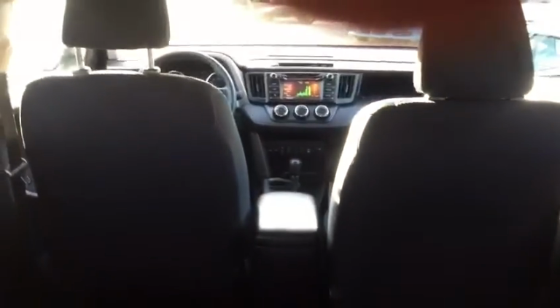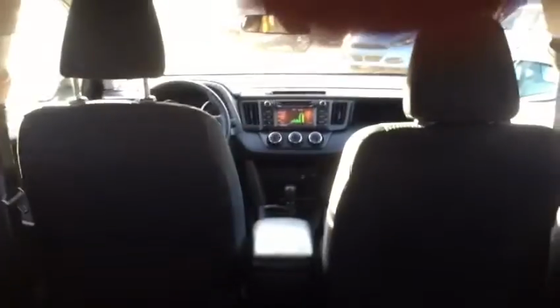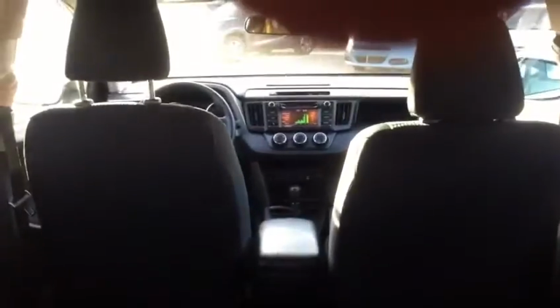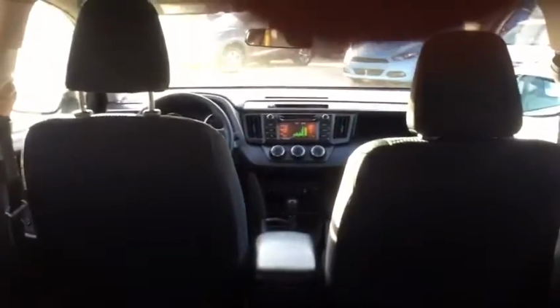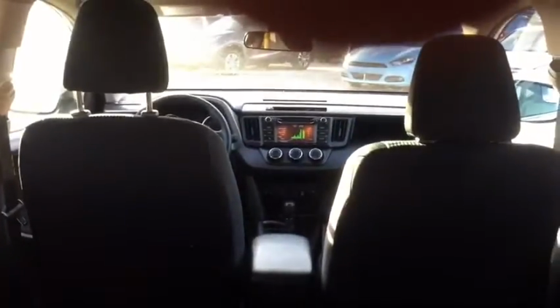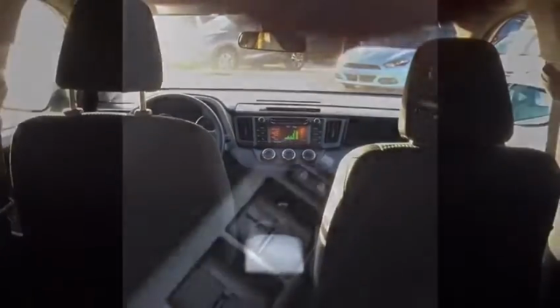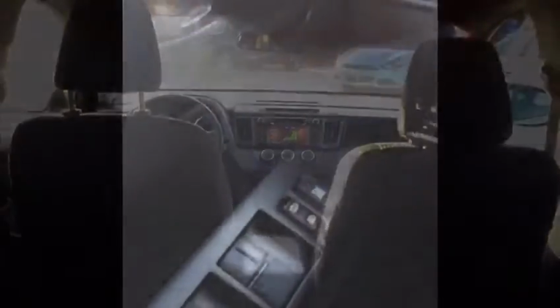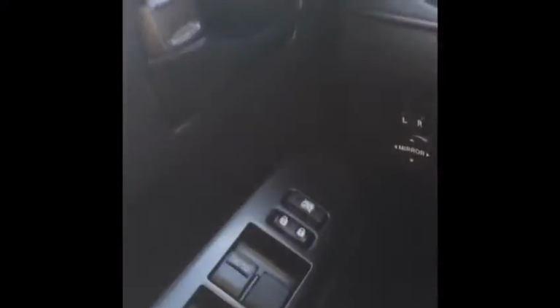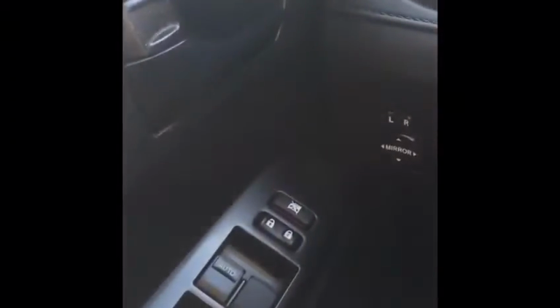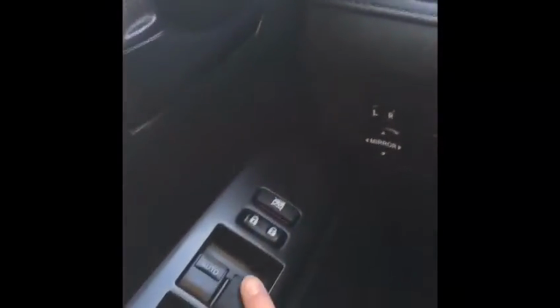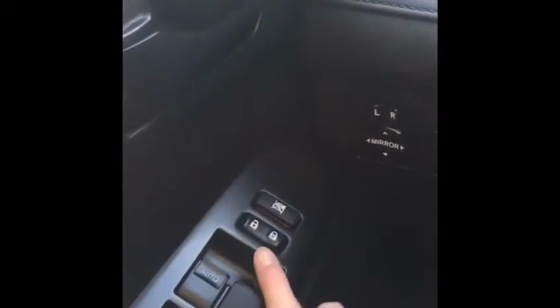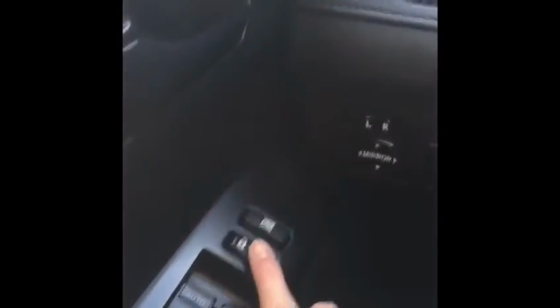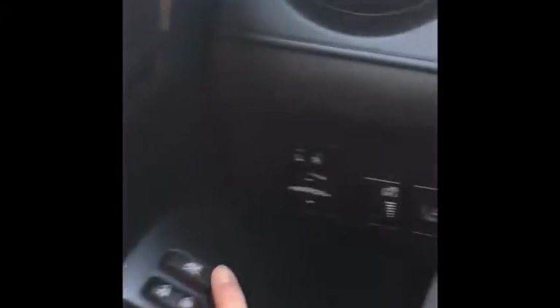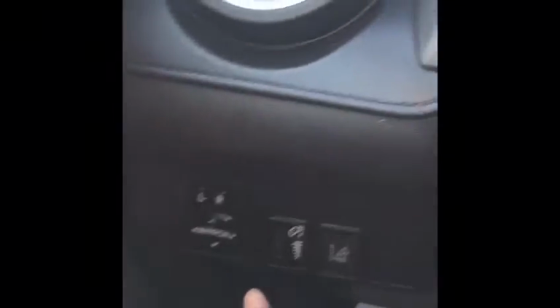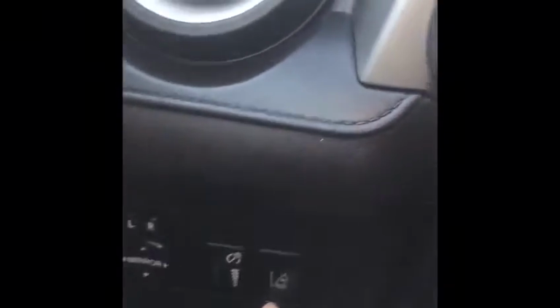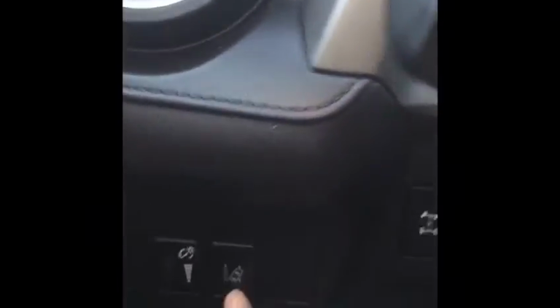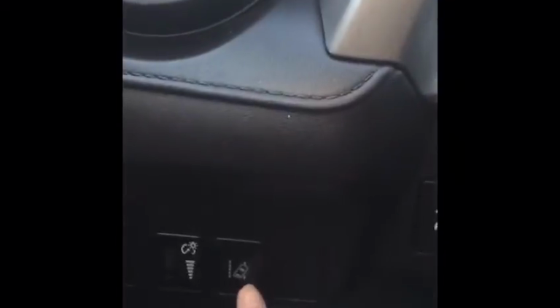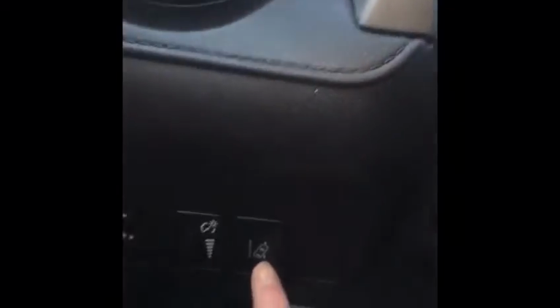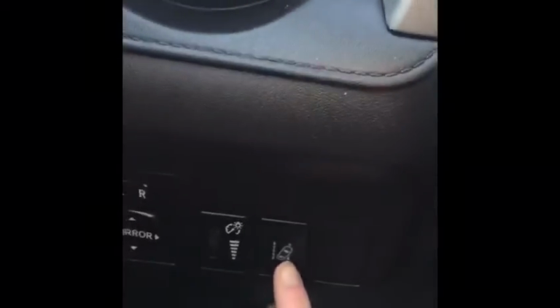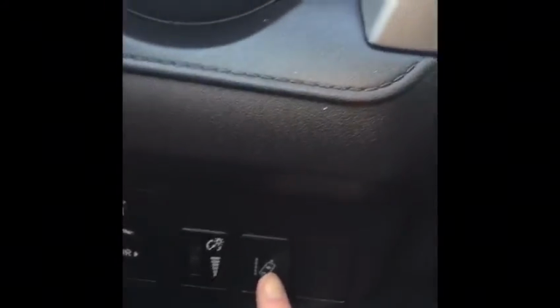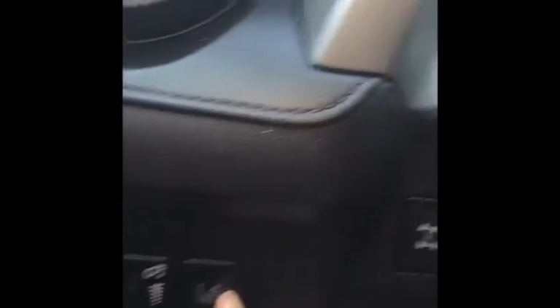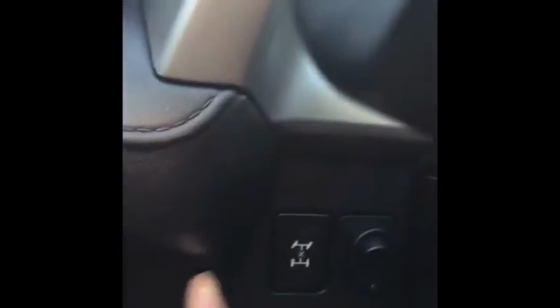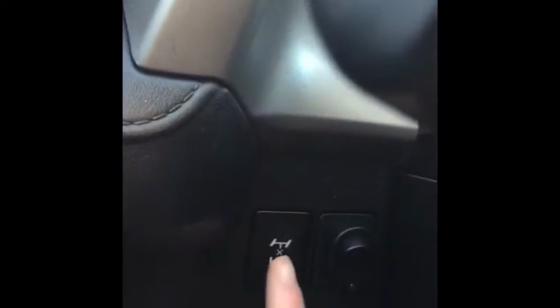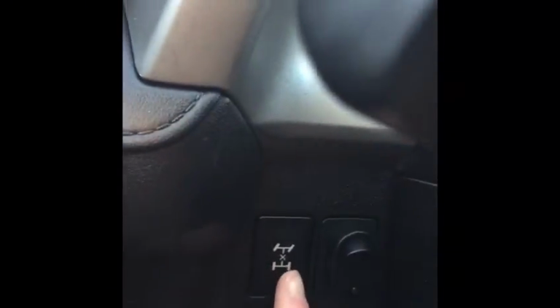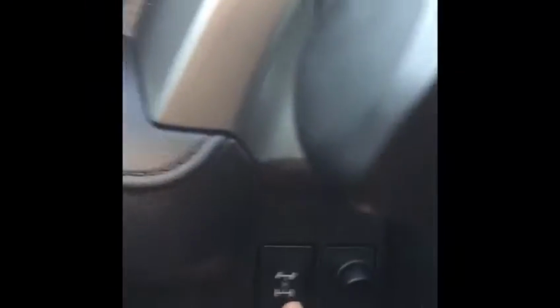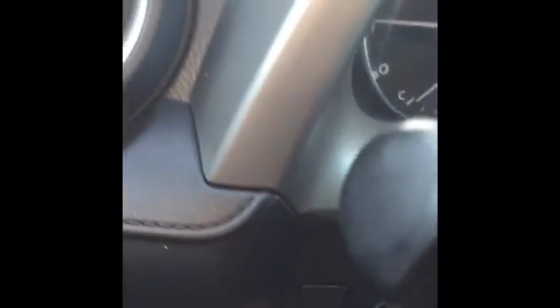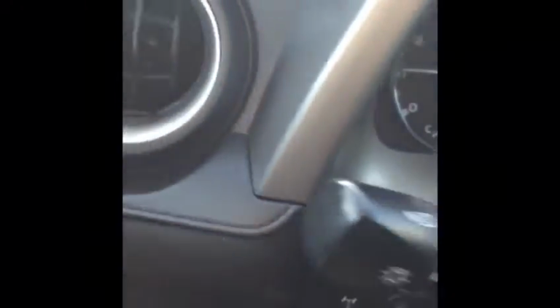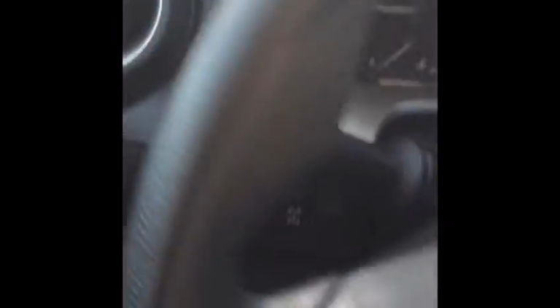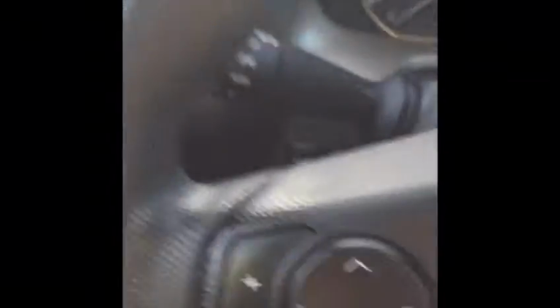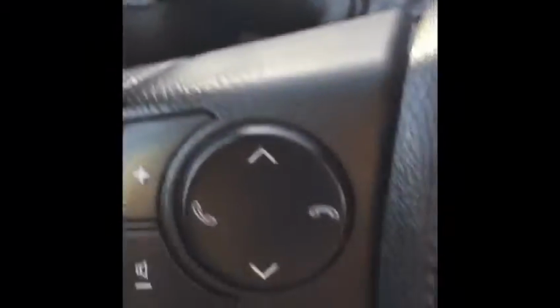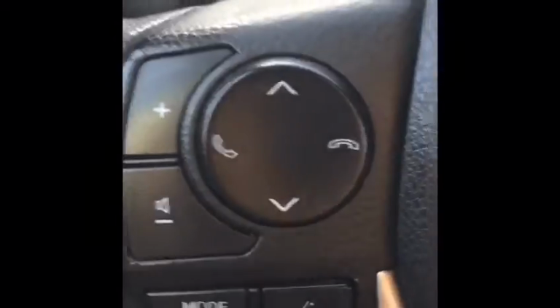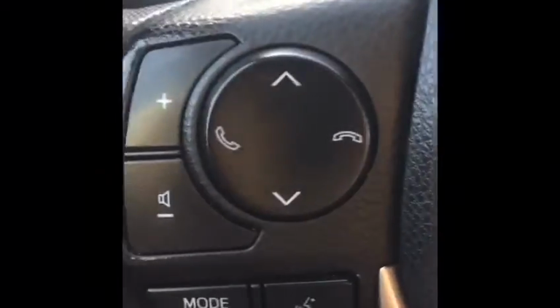I'm just gonna show you the interior. On the interior you got your power windows, power locks. You've got your lane keeping assist here and your all-wheel drive. You've got your Bluetooth.